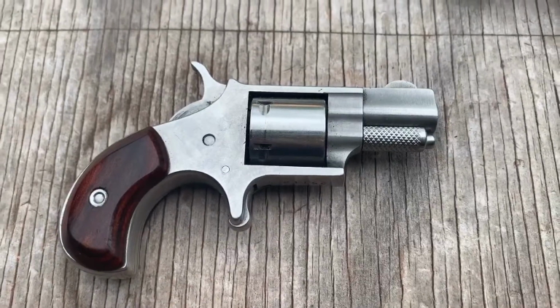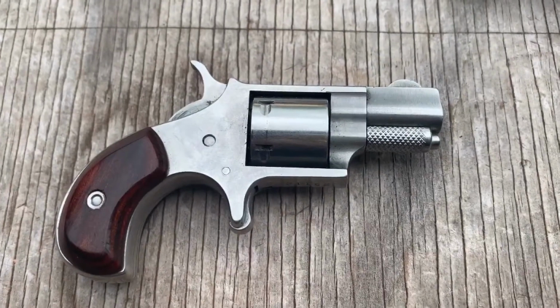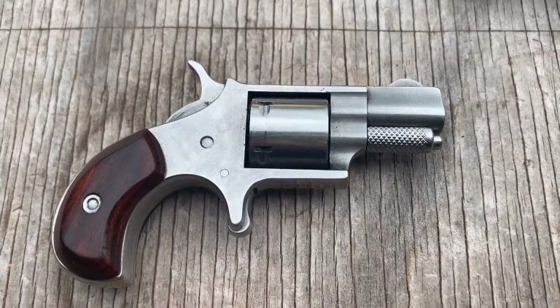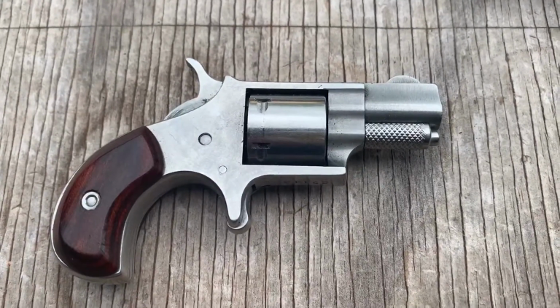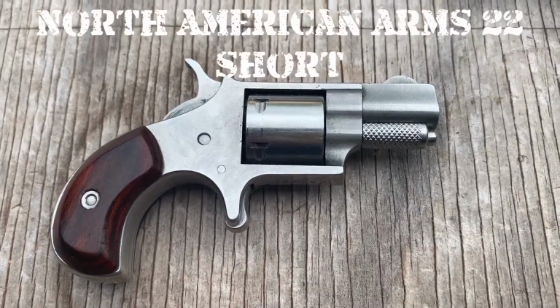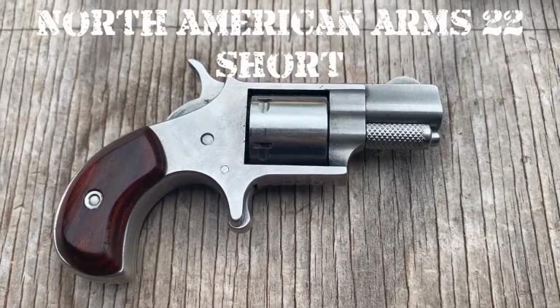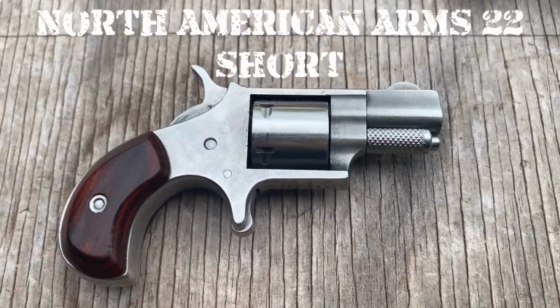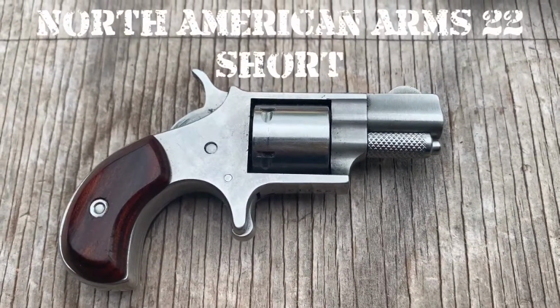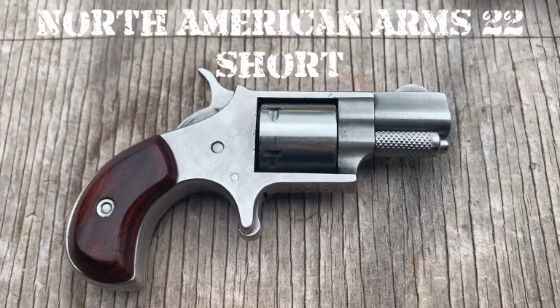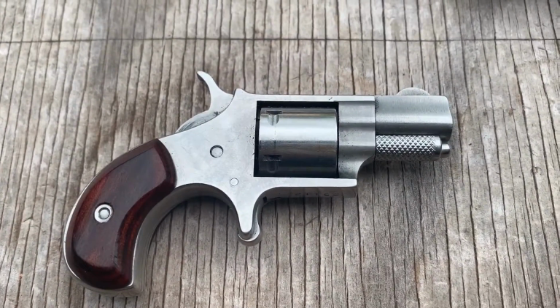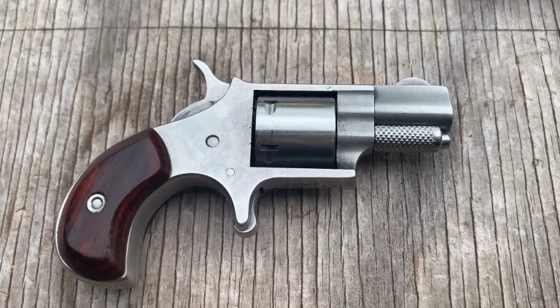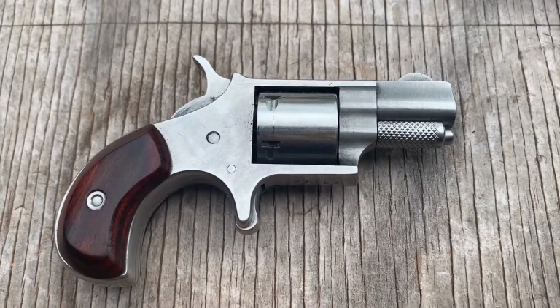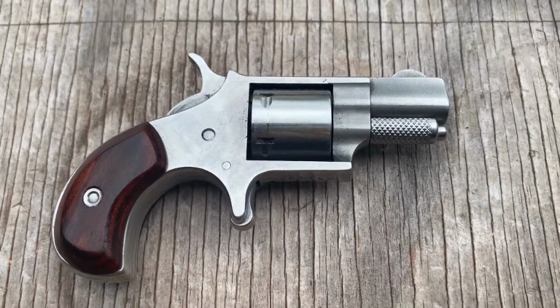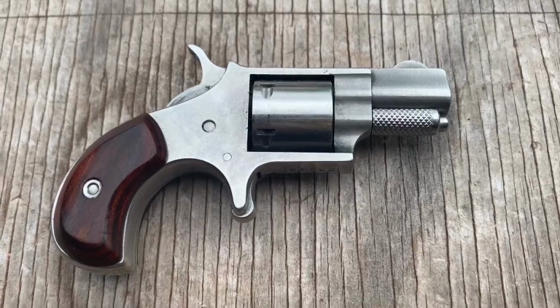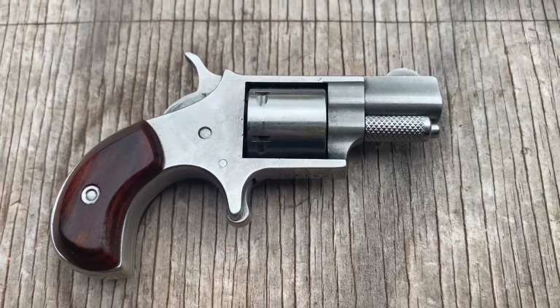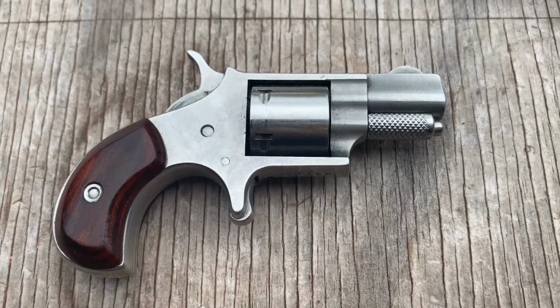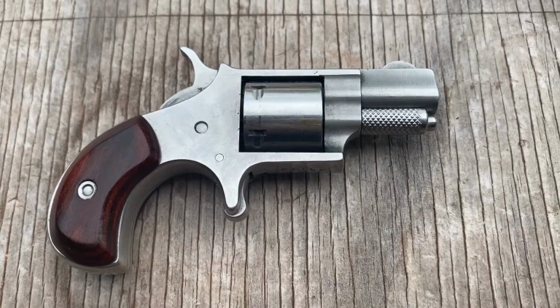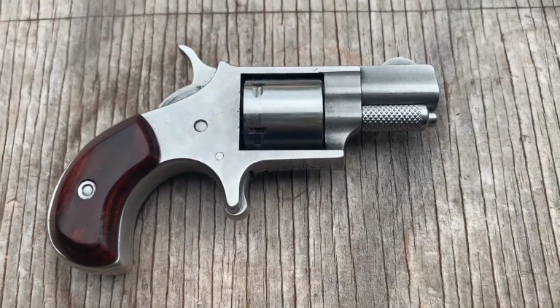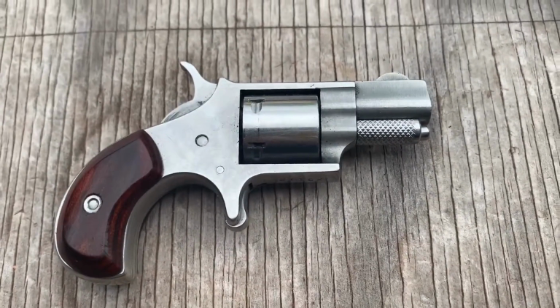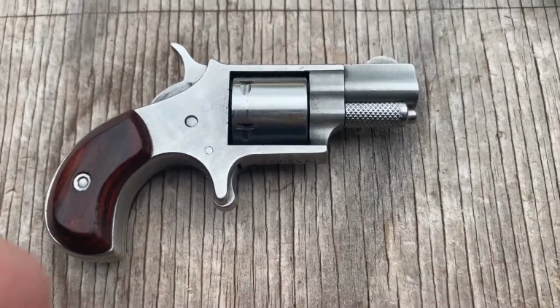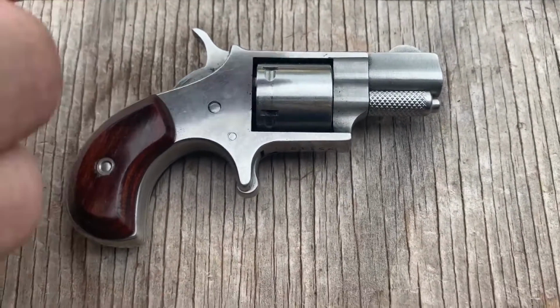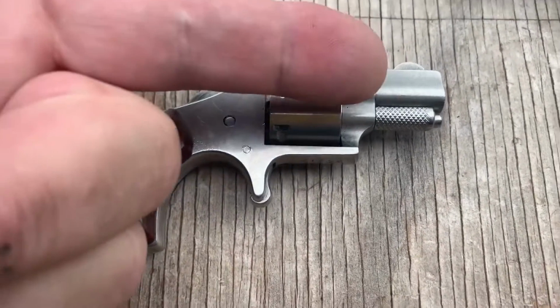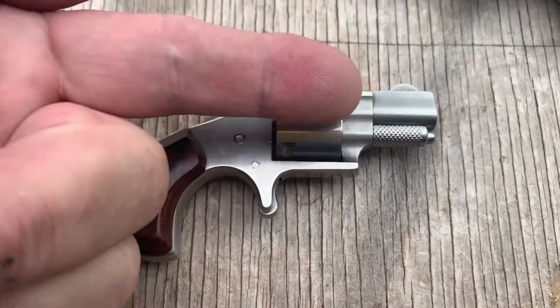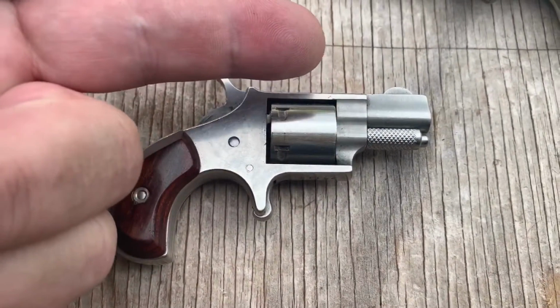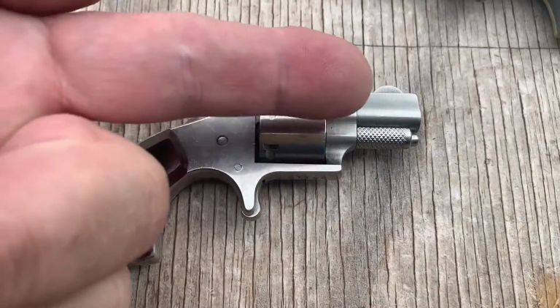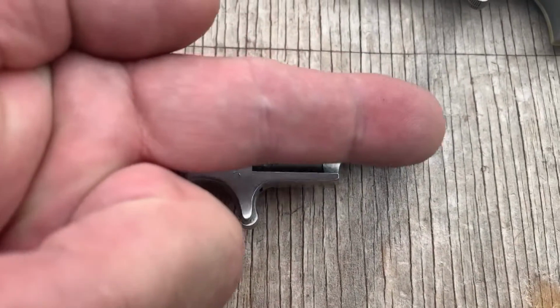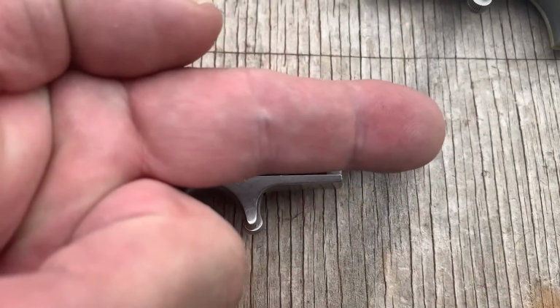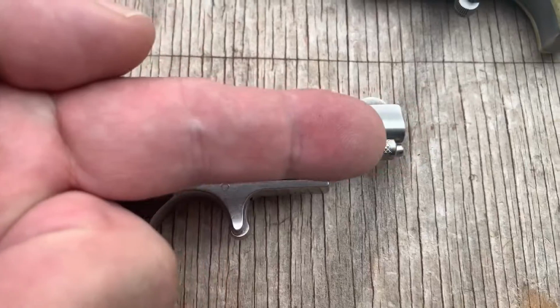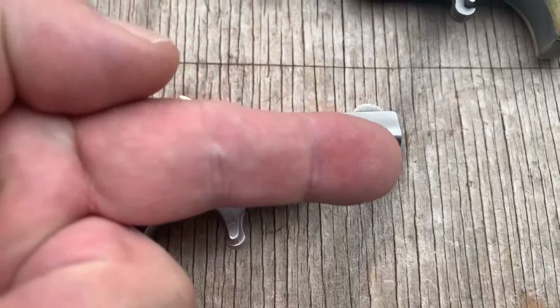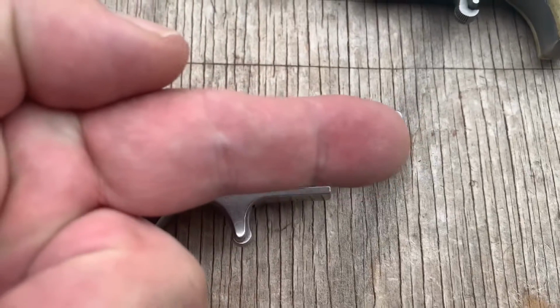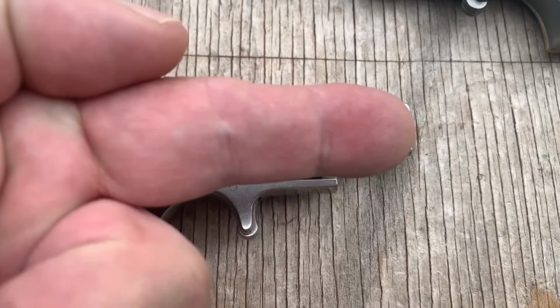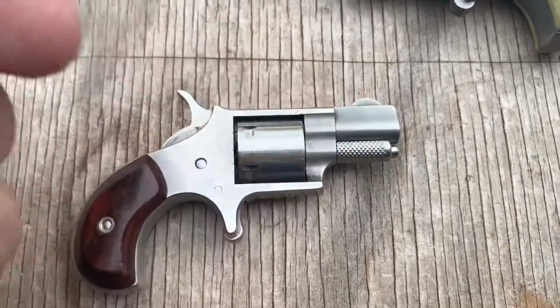This is the smallest gun that North American Arms makes. This one's chambered in .22 short, and it's pretty little. Here's my finger next to it. You can almost hide it with just a finger.